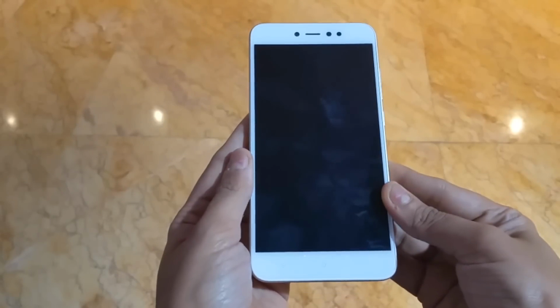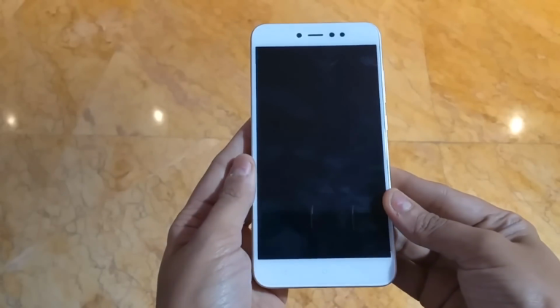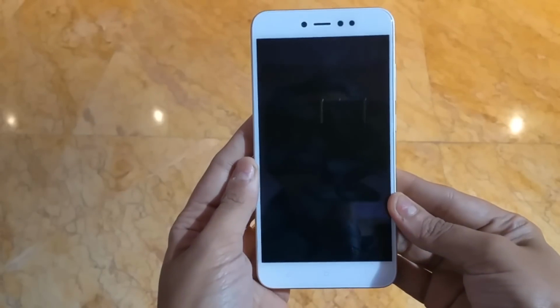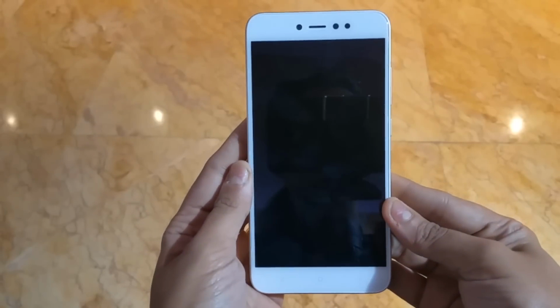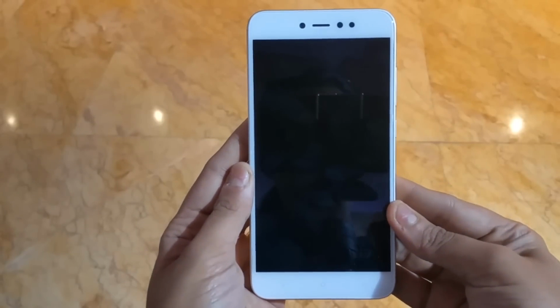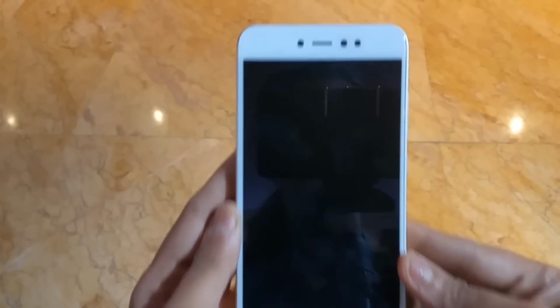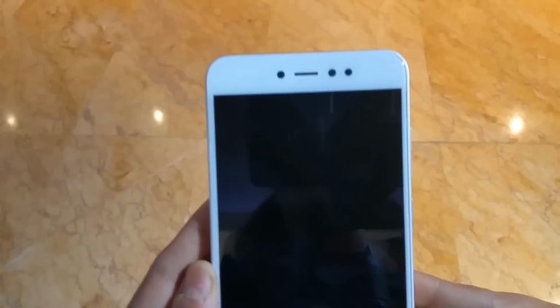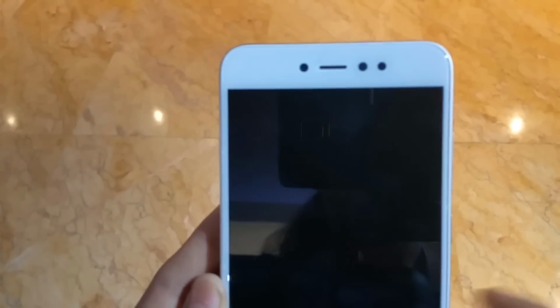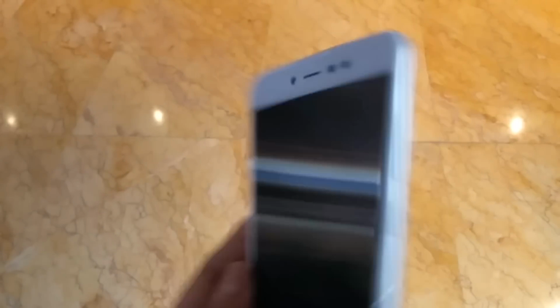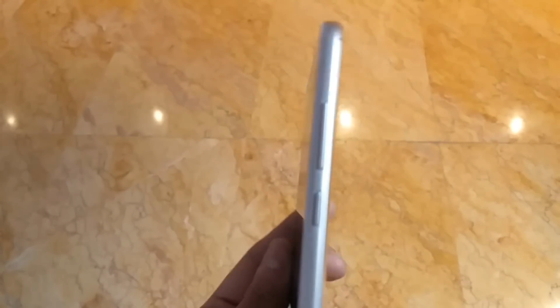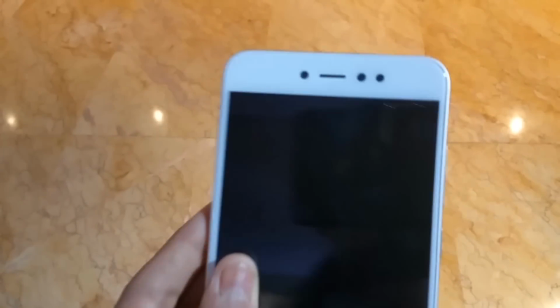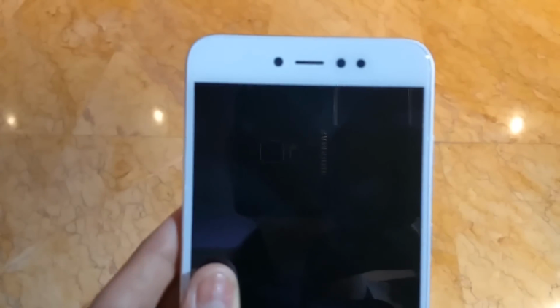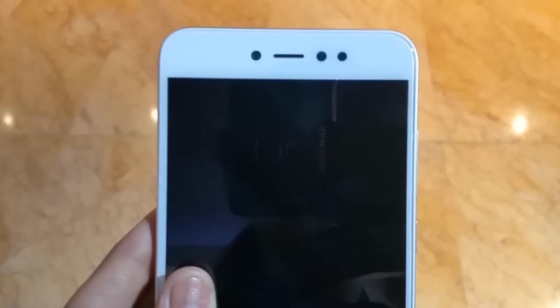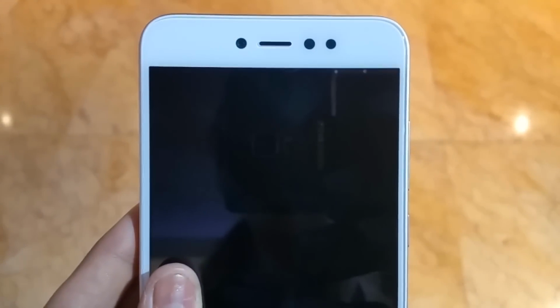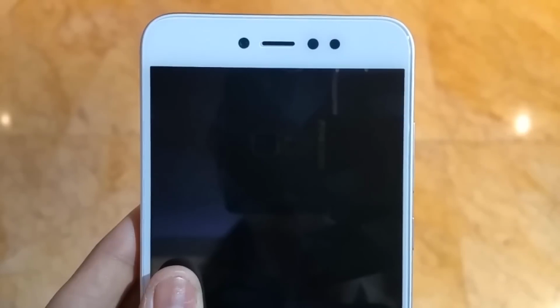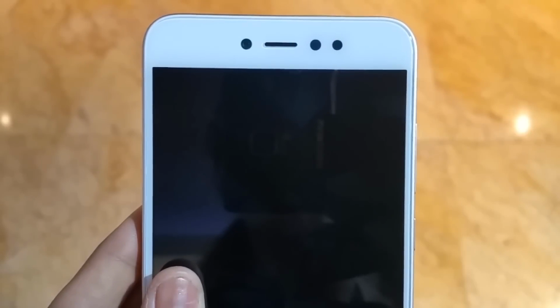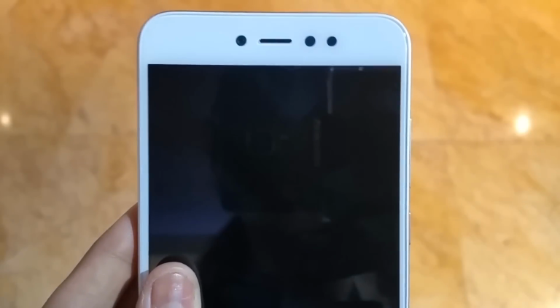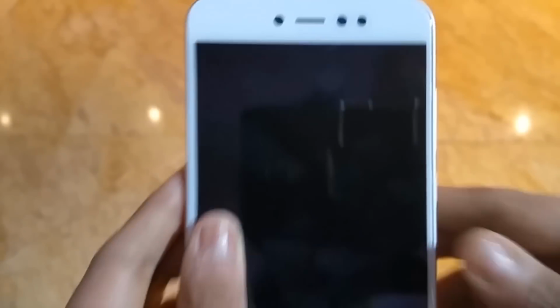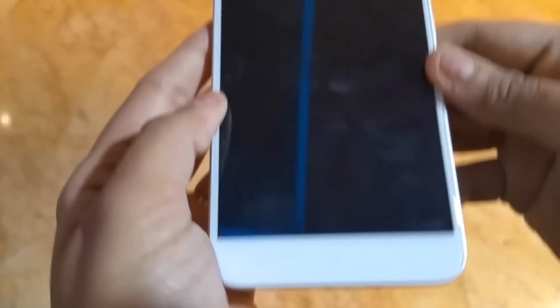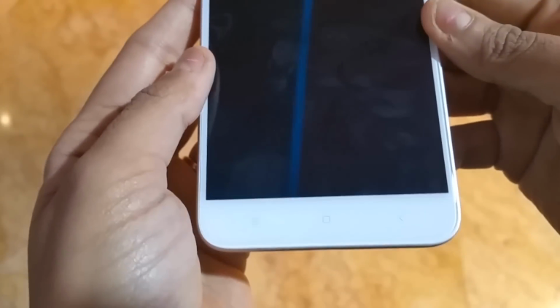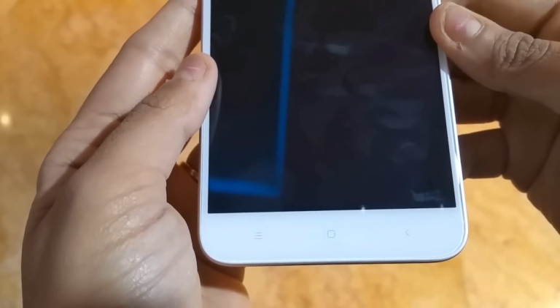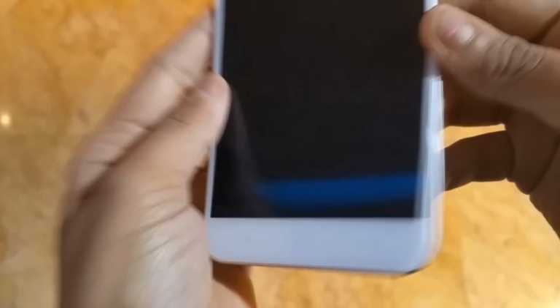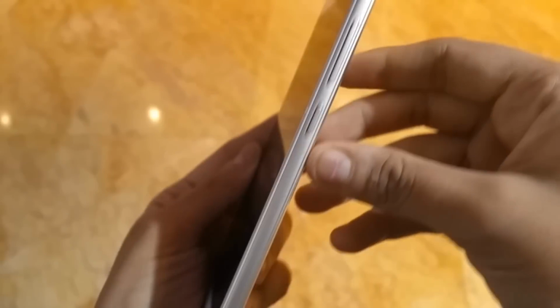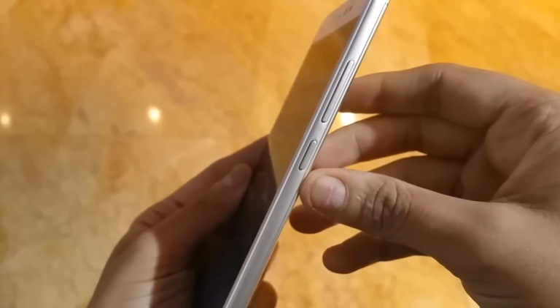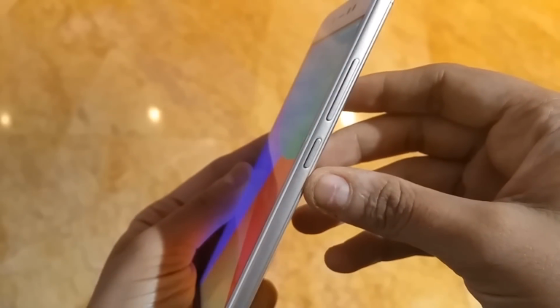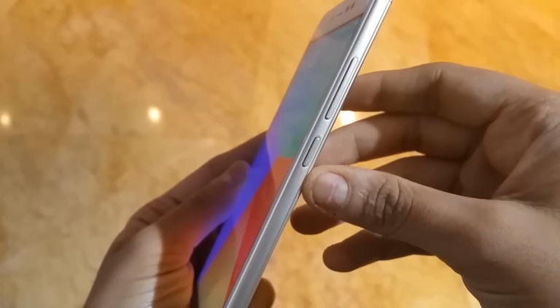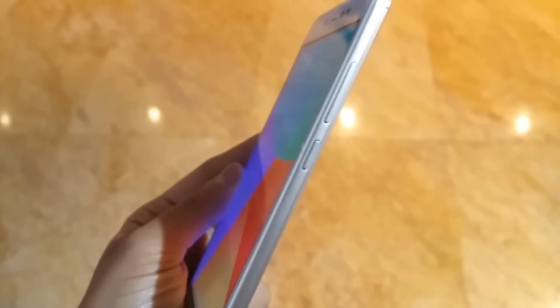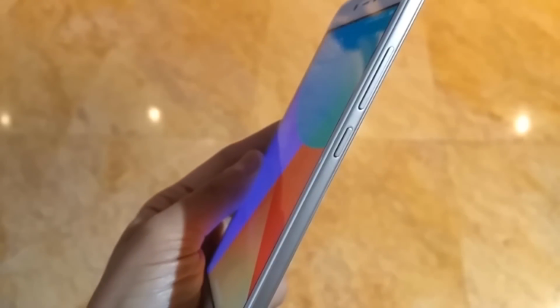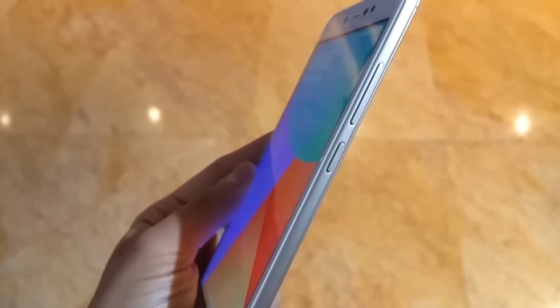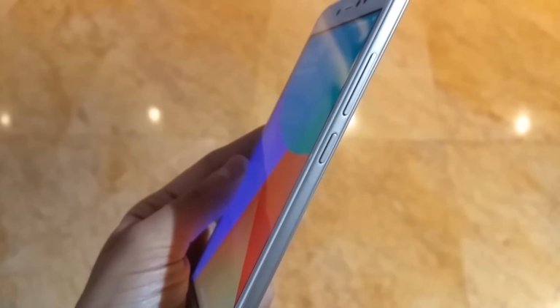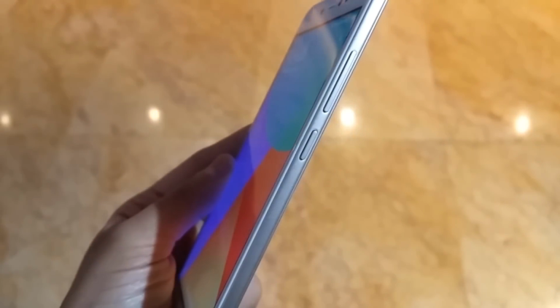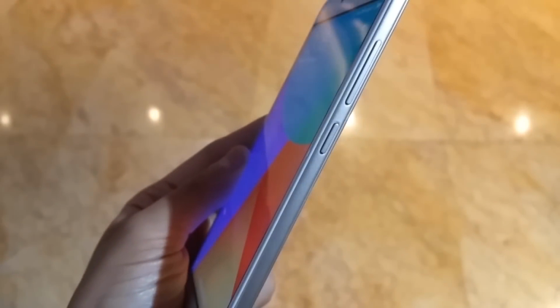The hold of the phone is good. The design and build quality is standard, like most smartphones today. On the front, on the top is the earpiece, and the front camera is a 16MP shooter with an LED selfie light.